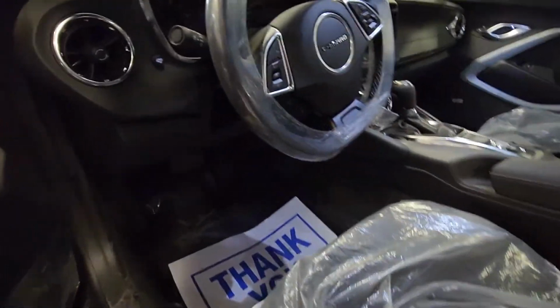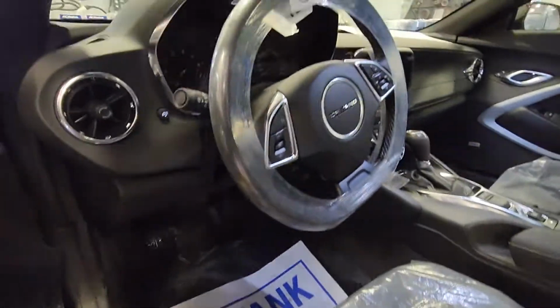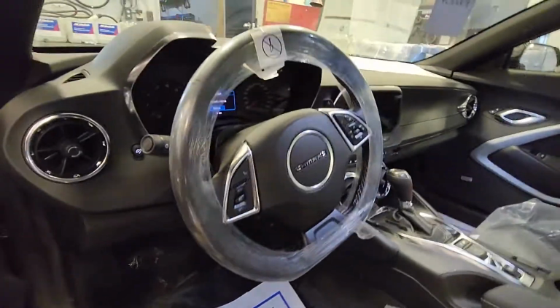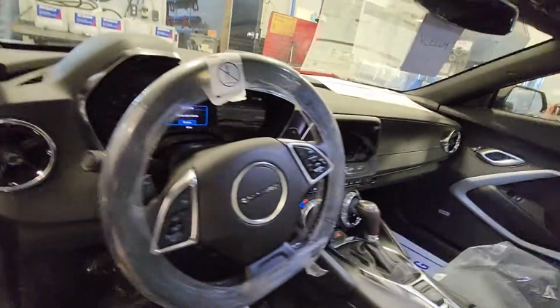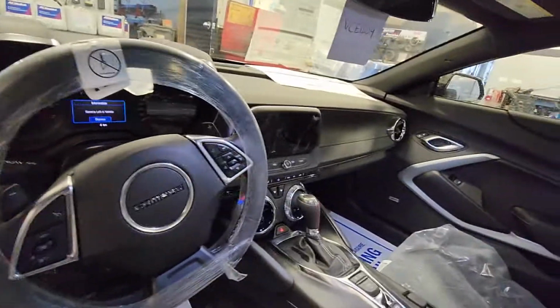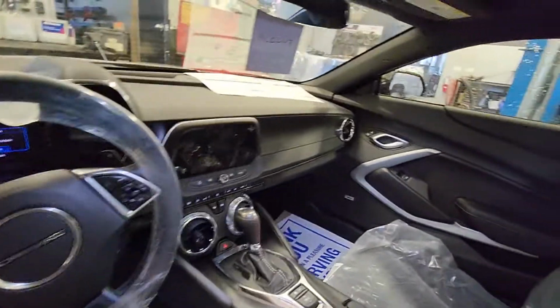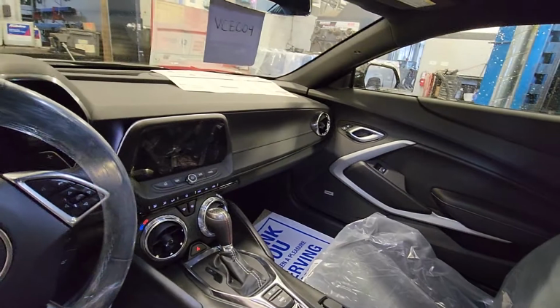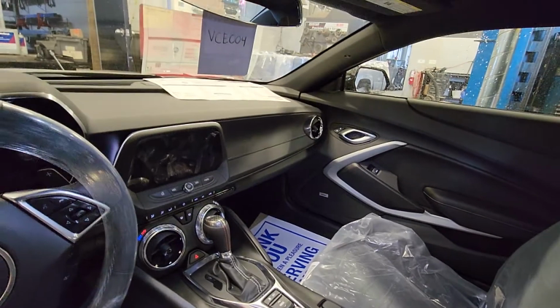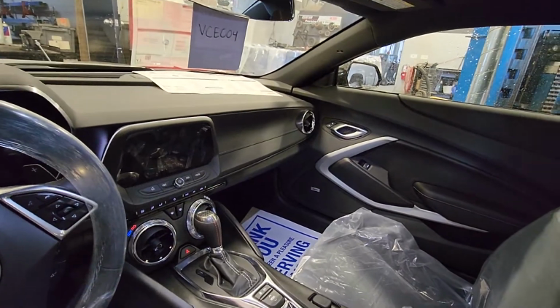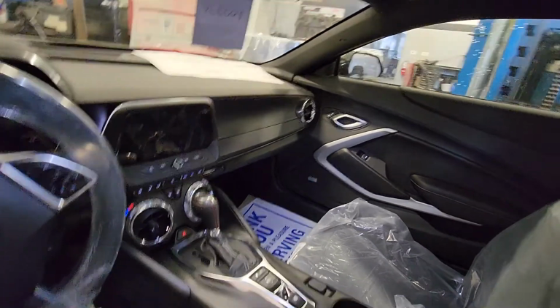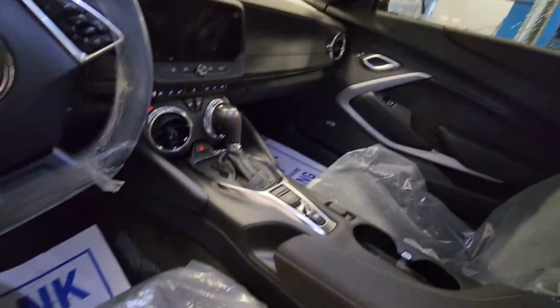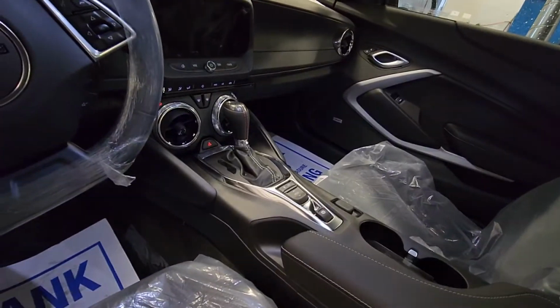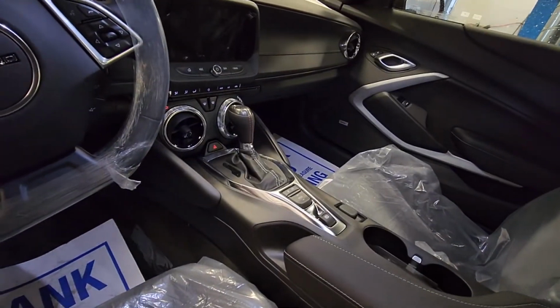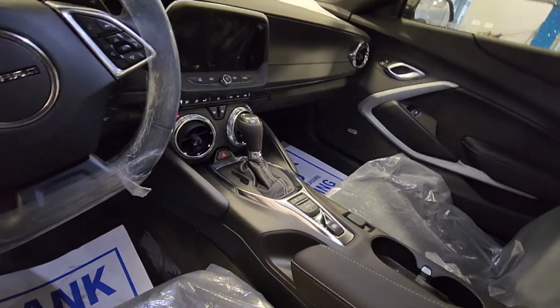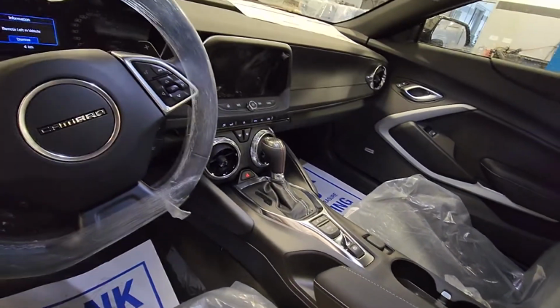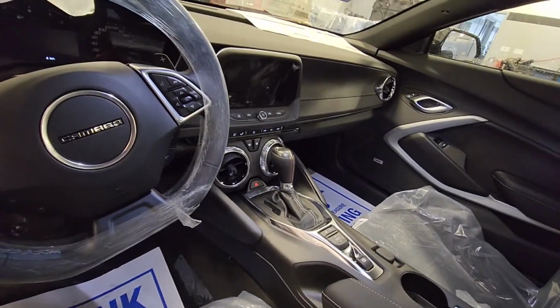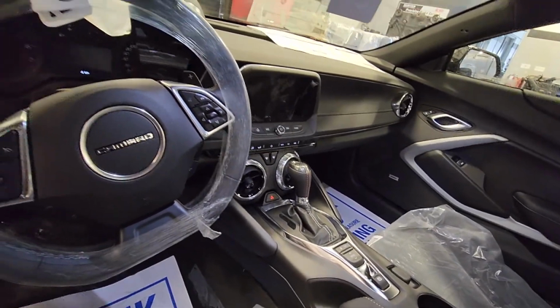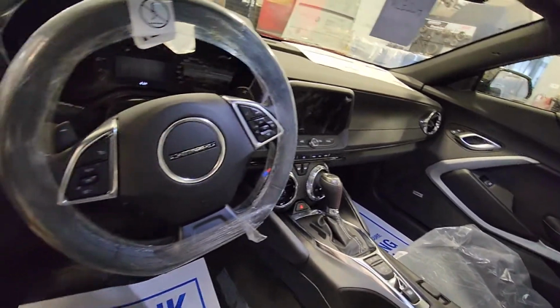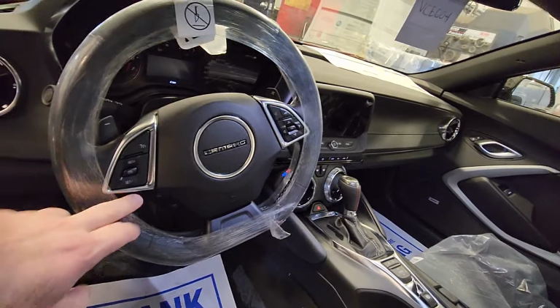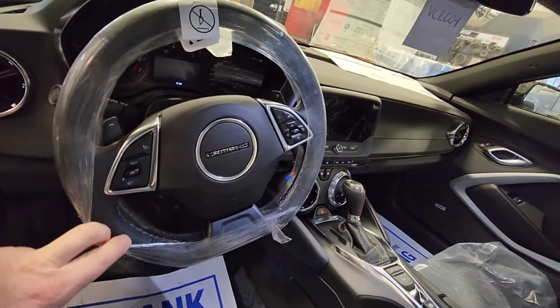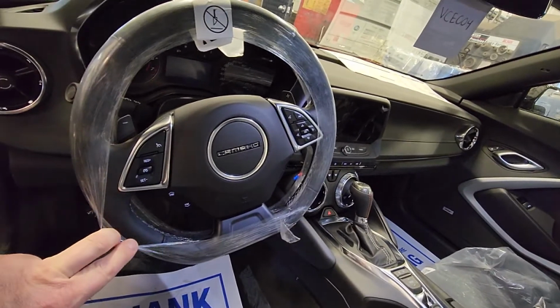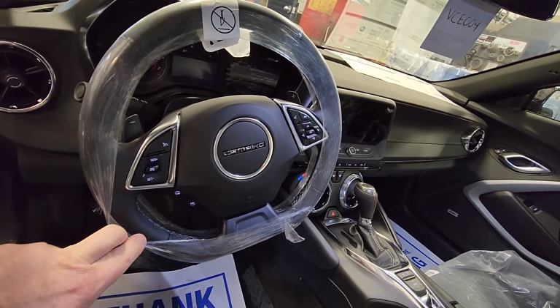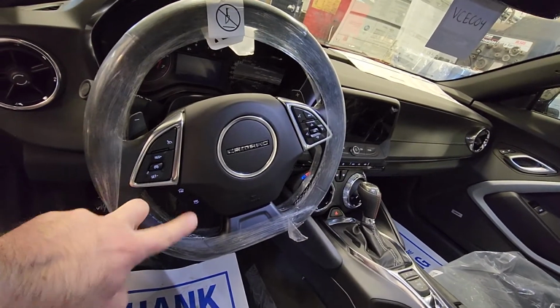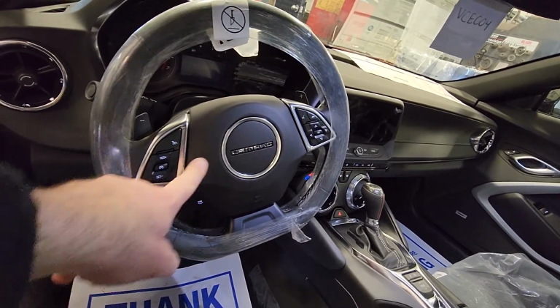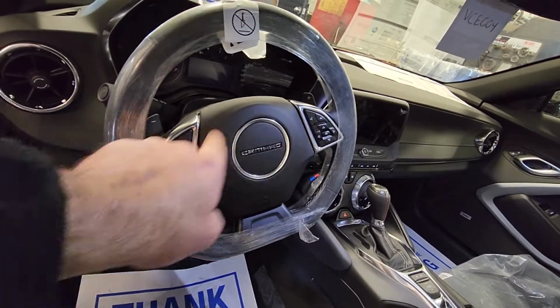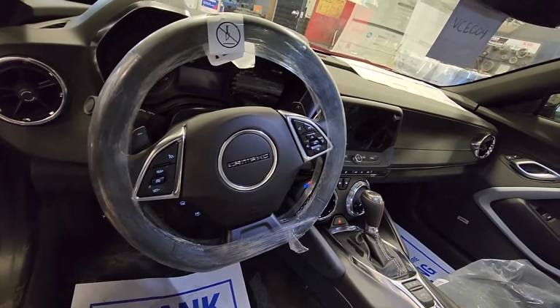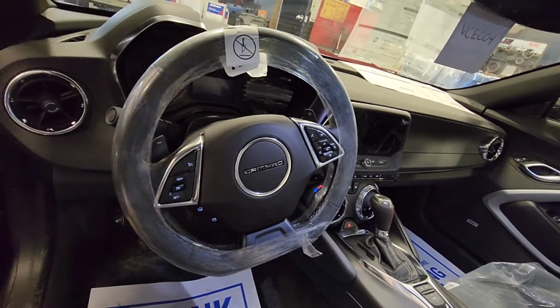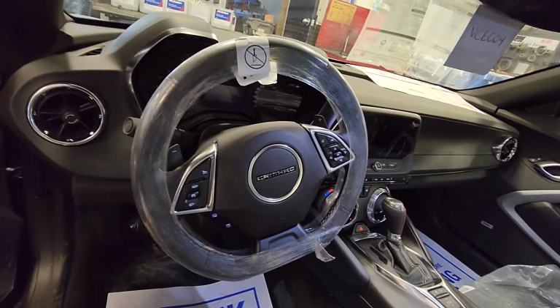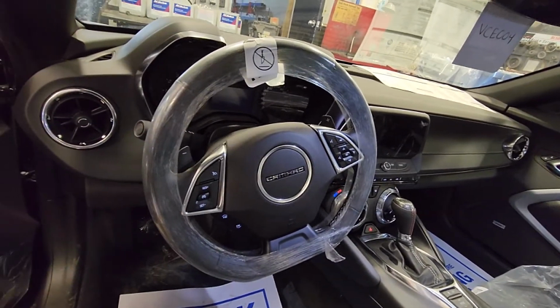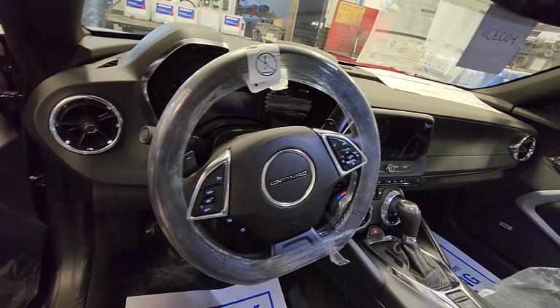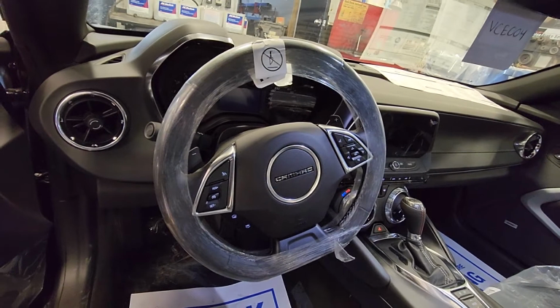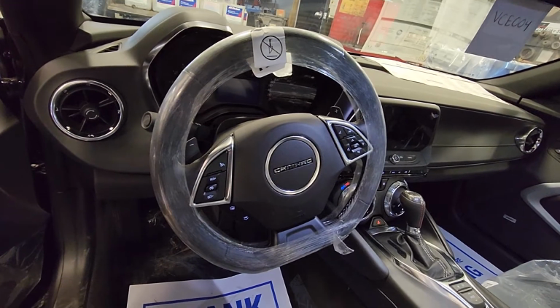Inside looks just like the ZL1 again, so it has the mode selector switch. It is automatic, leather-wrapped steering wheel. All your favorites: cruise control, your Bluetooth — it's all on there. Everything is integrated.